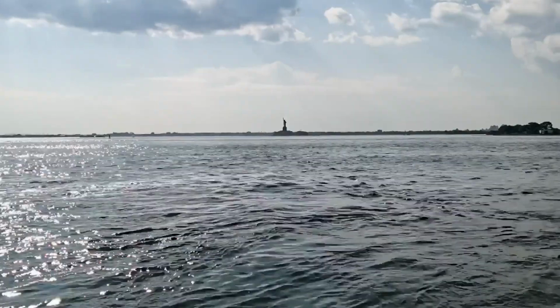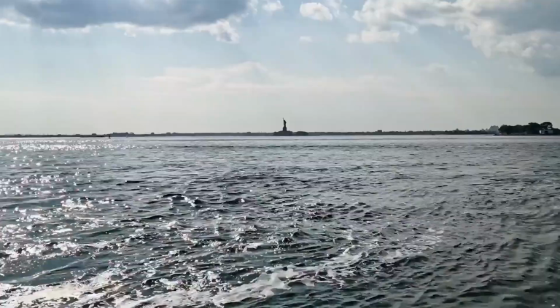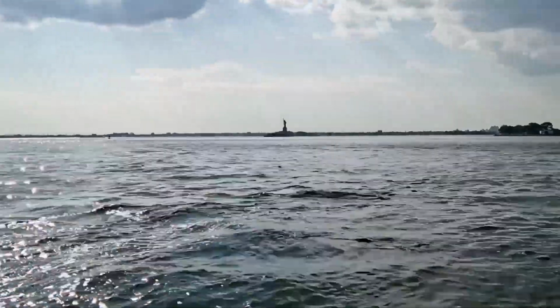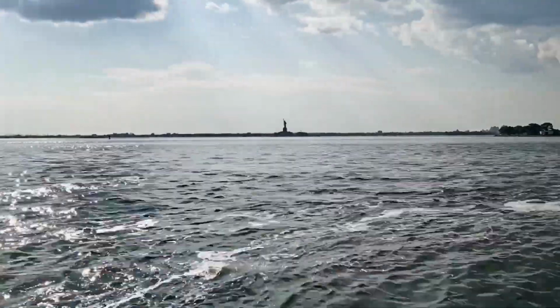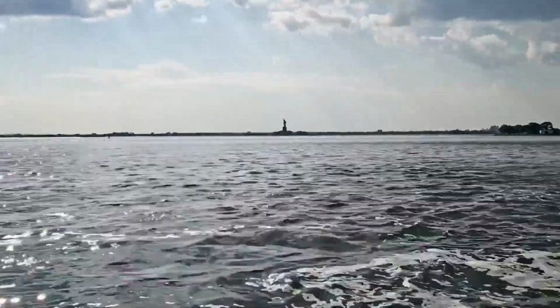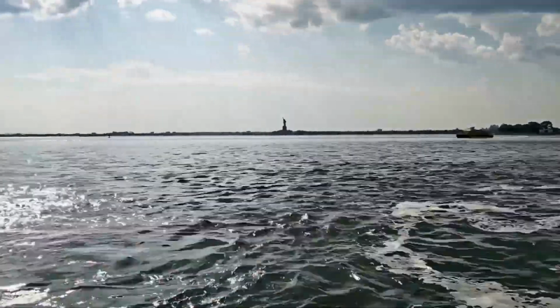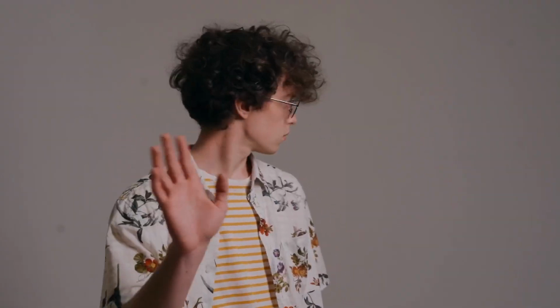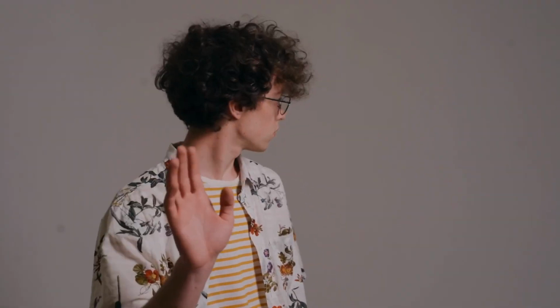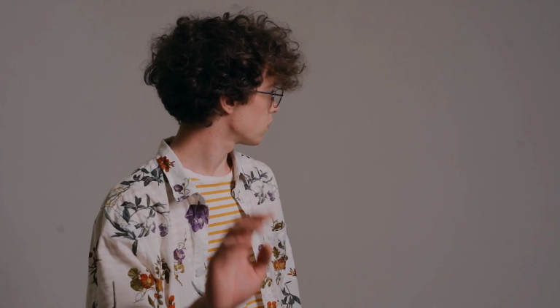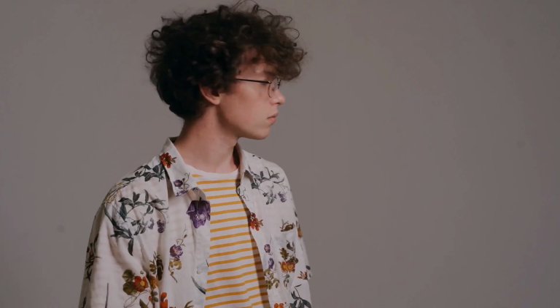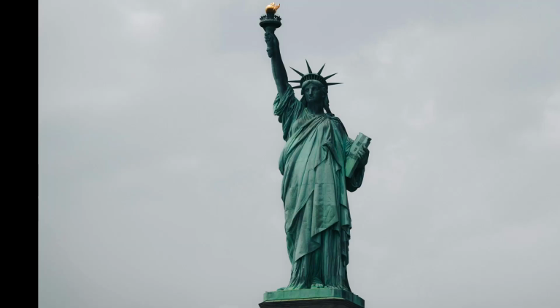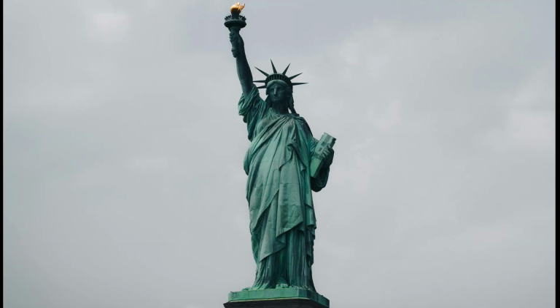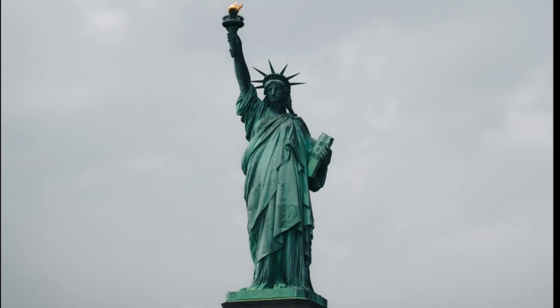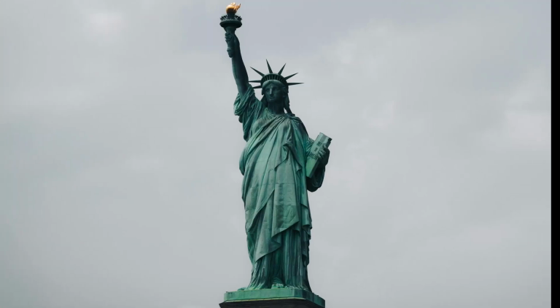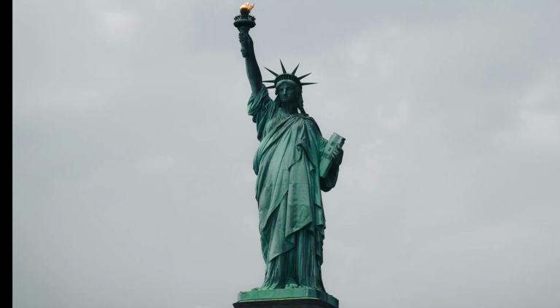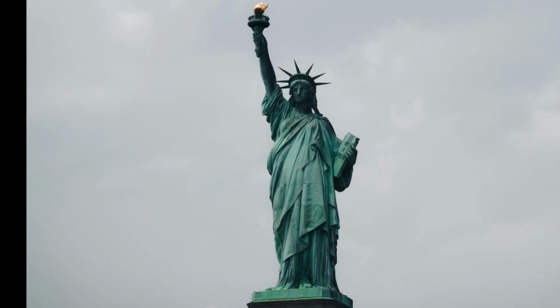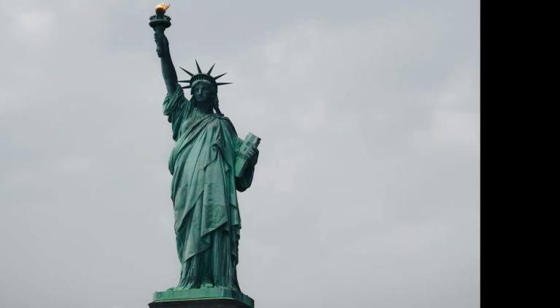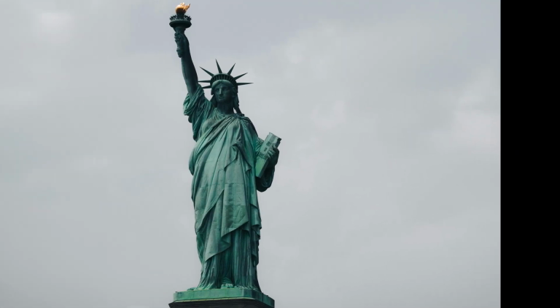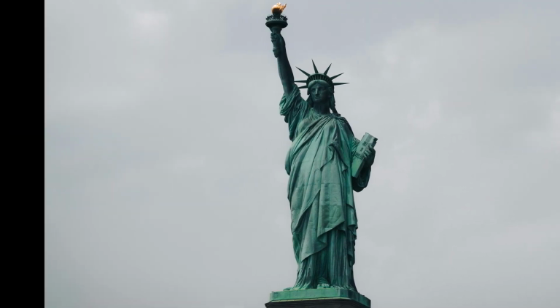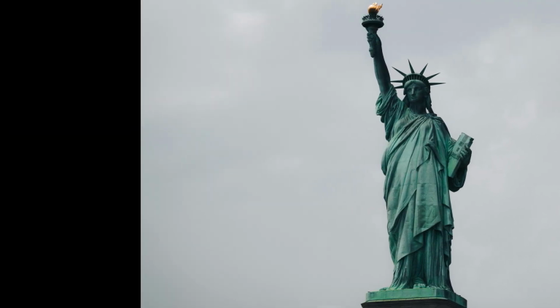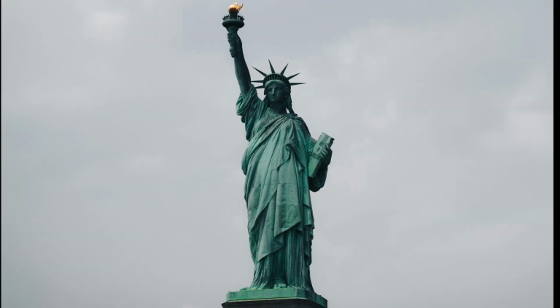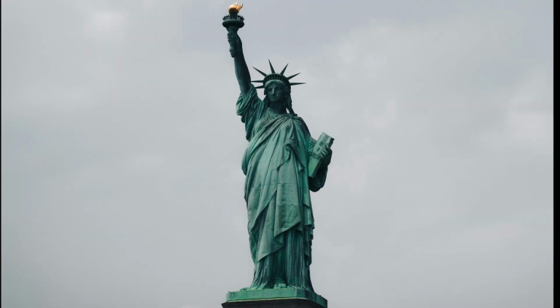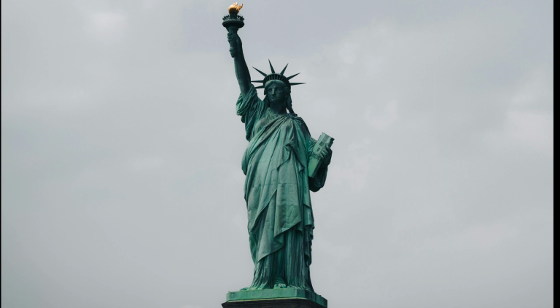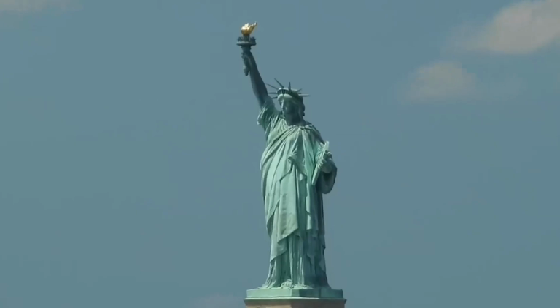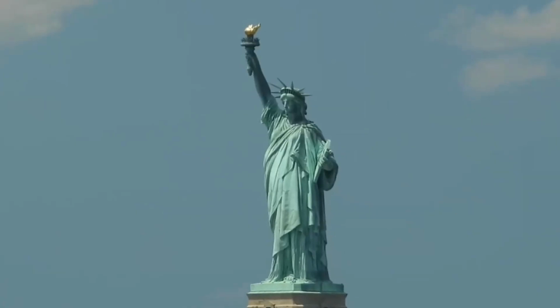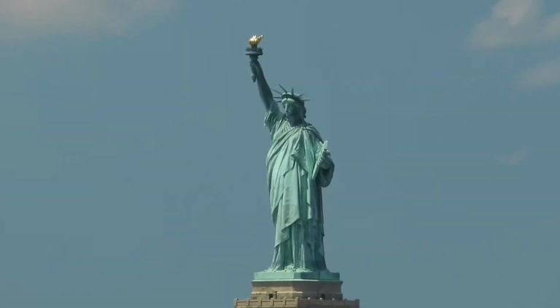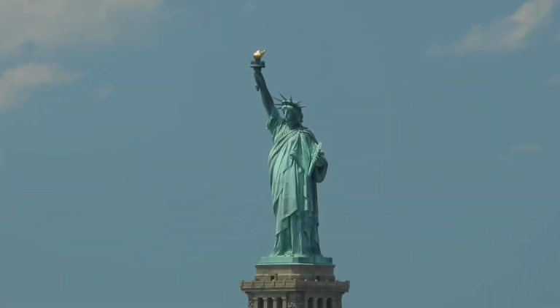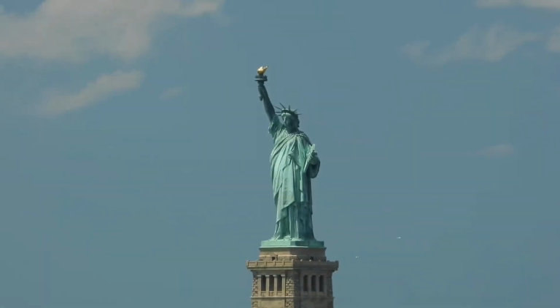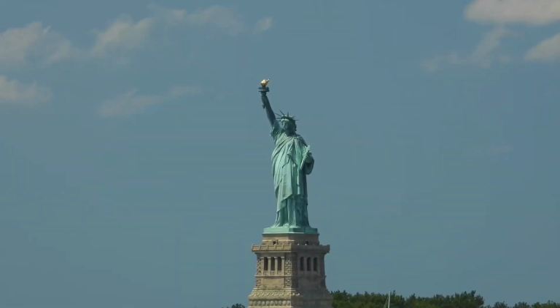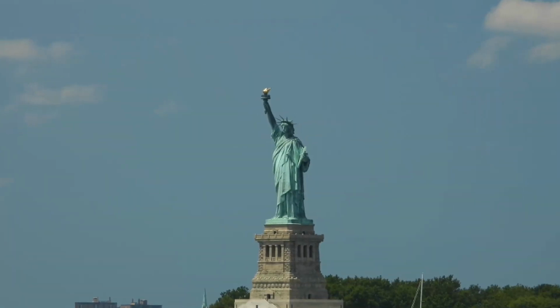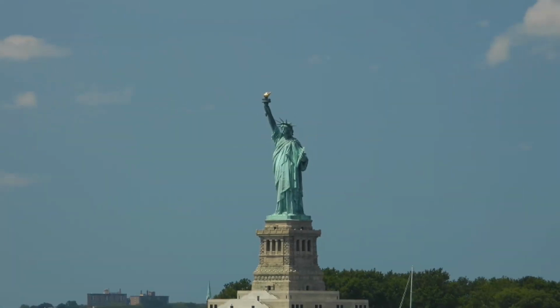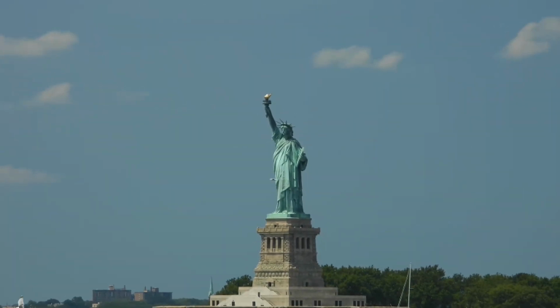Here's where things get truly fascinating. The Statue of Liberty isn't just a statue — it moves. Her torch-bearing arm sways gently in the wind, a subtle reminder of her dynamic presence in the harbor.